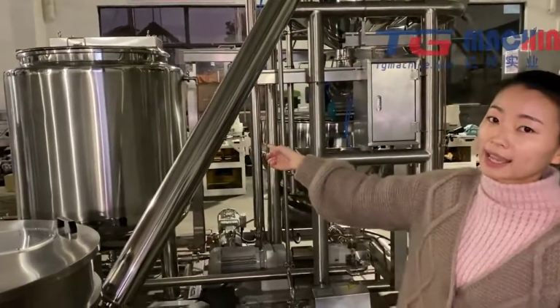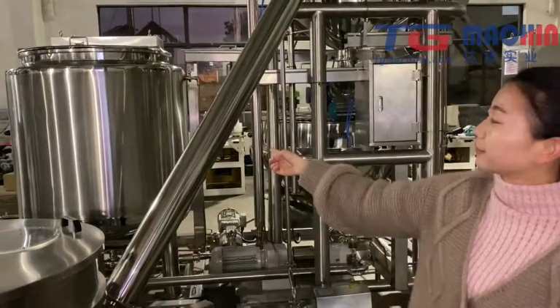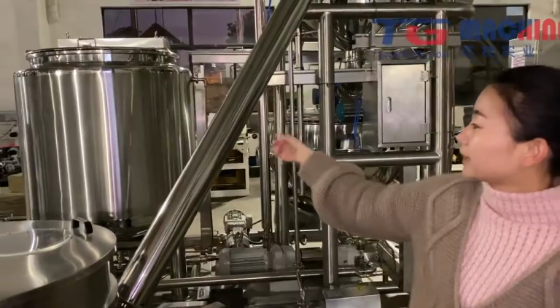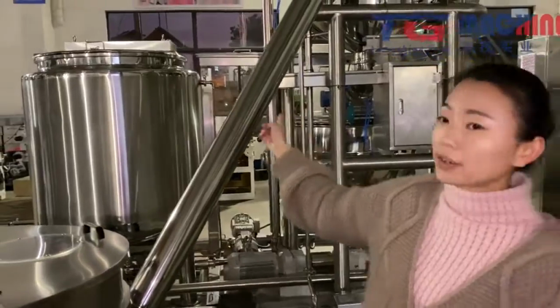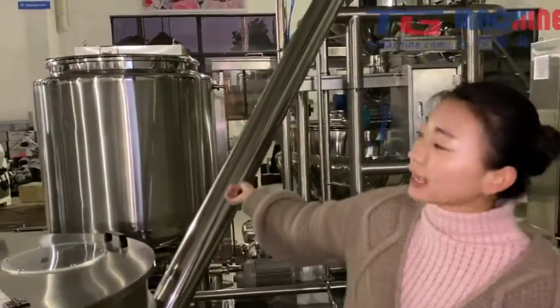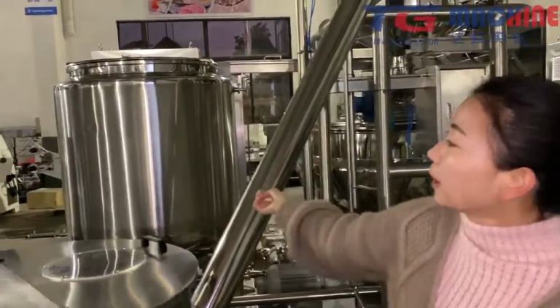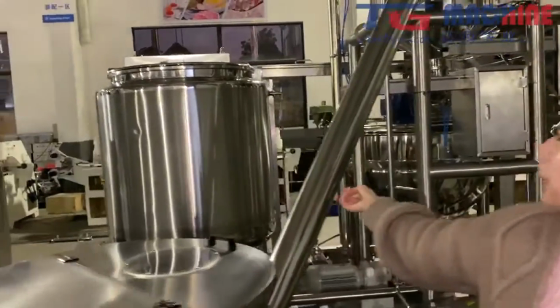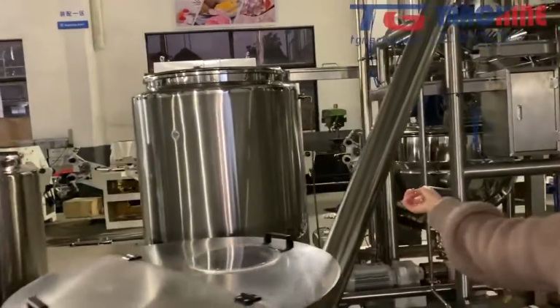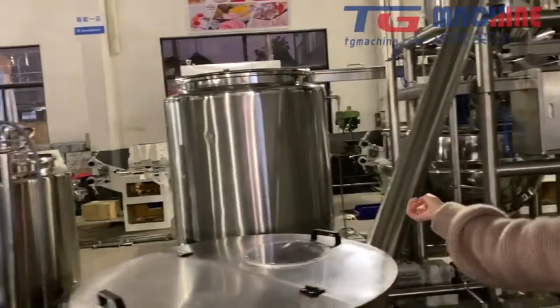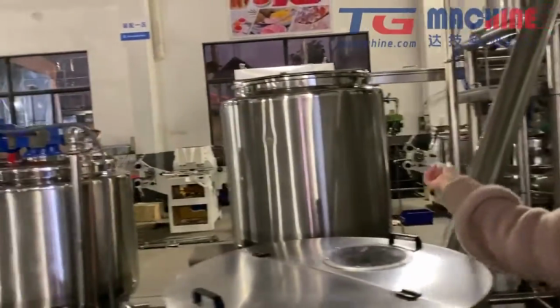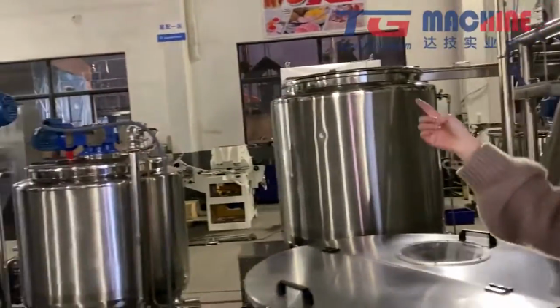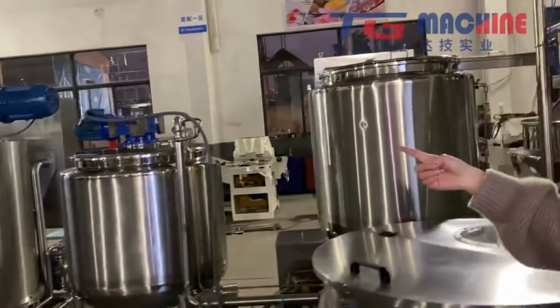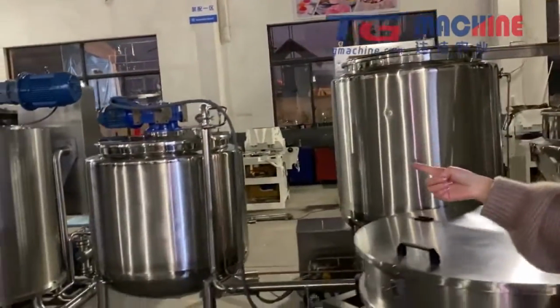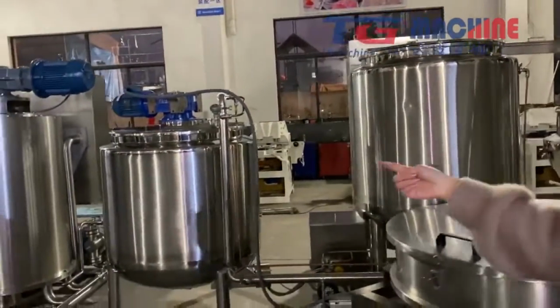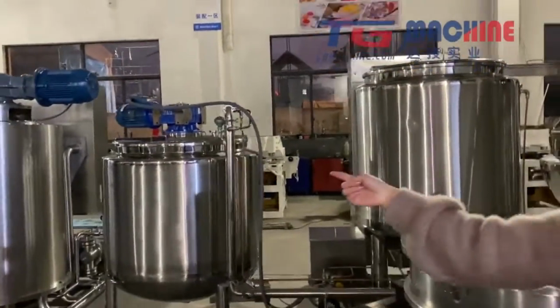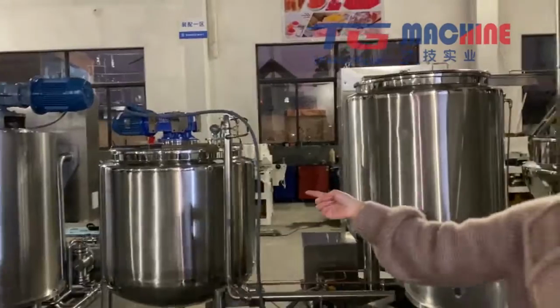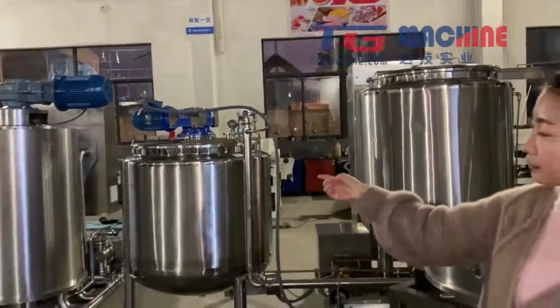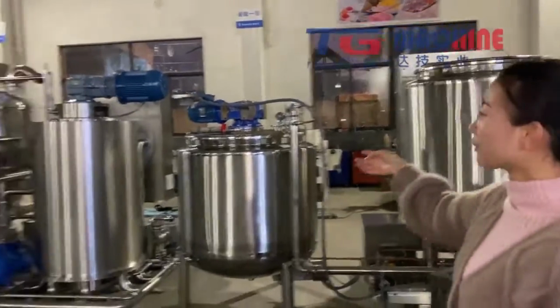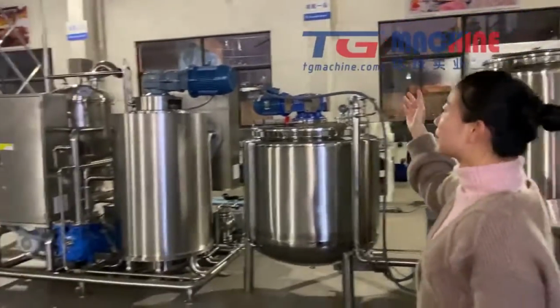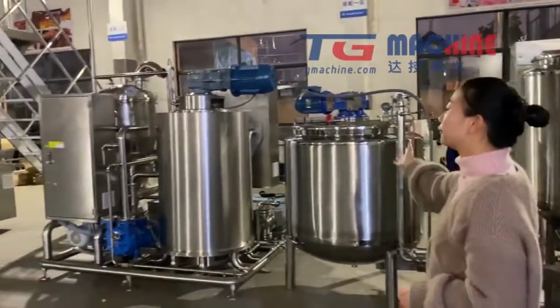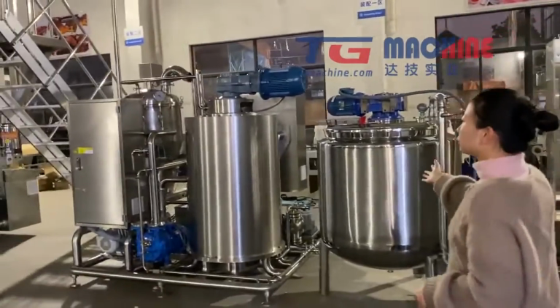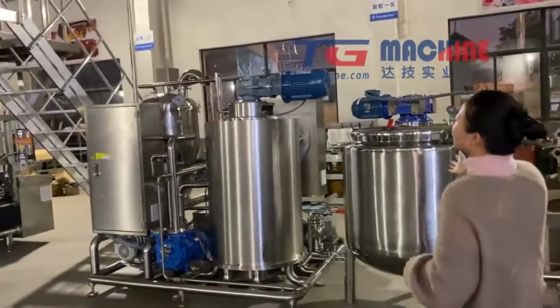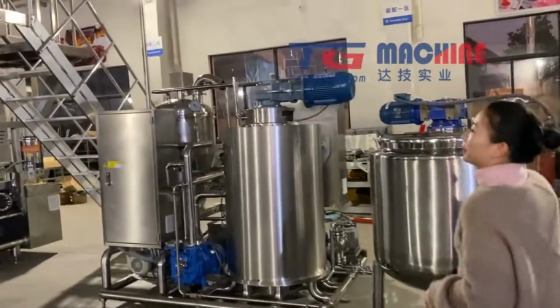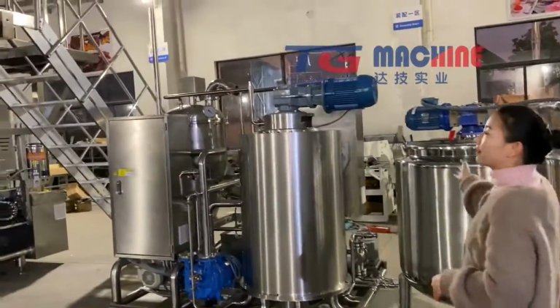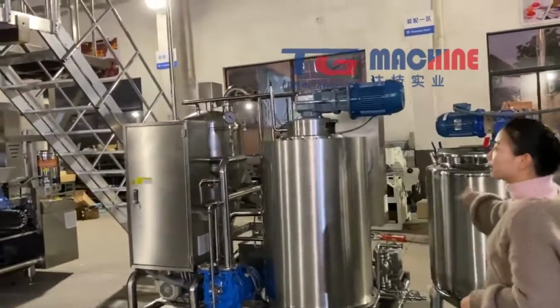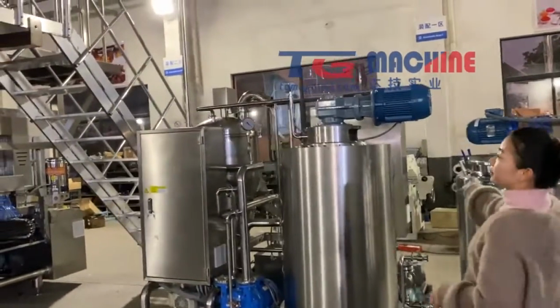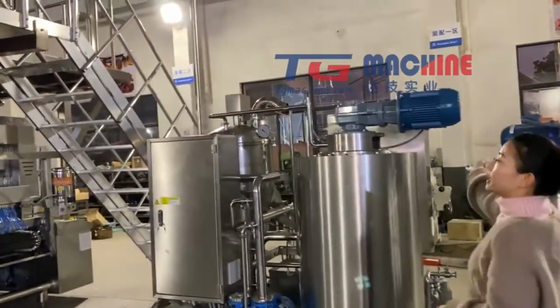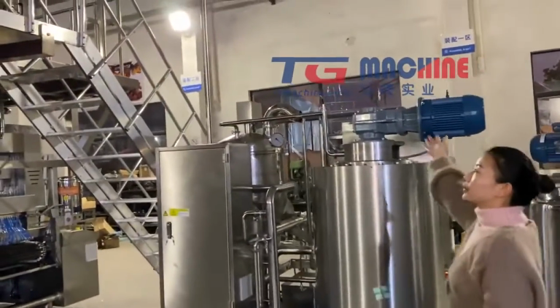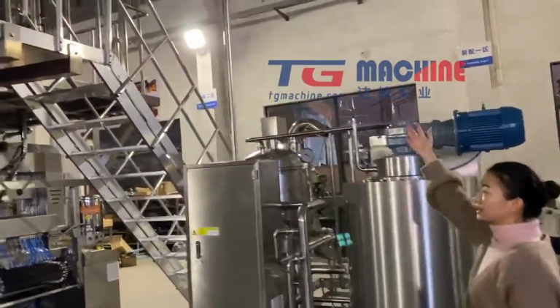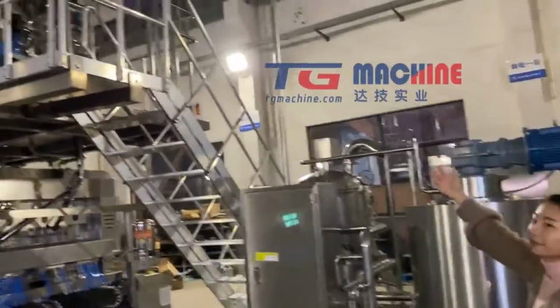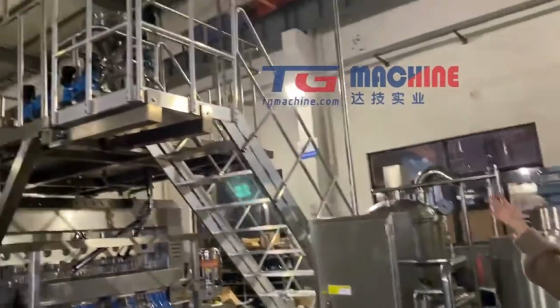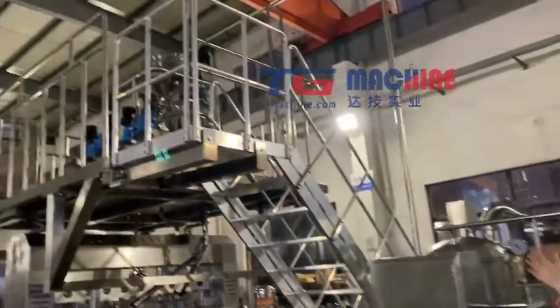And from this holding tank, we will go for the microfilm cooker. After the microfilm cooker, we will be conveying the syrup into the CFA system.